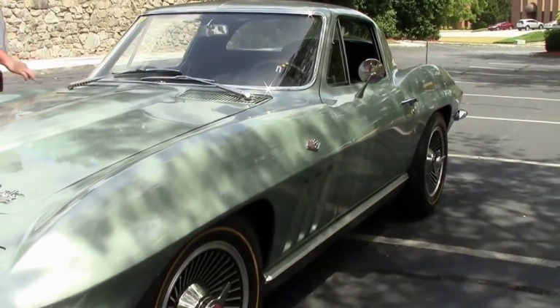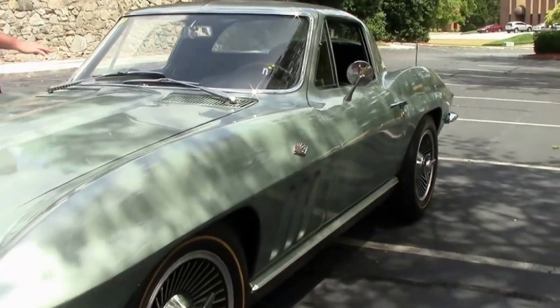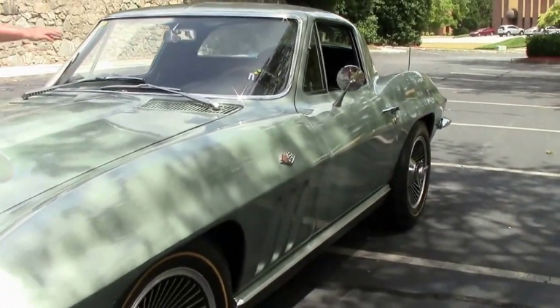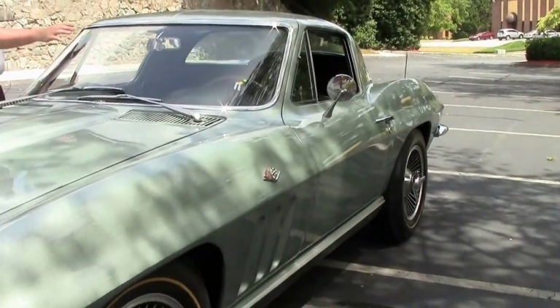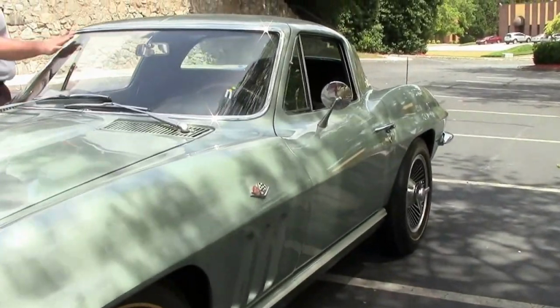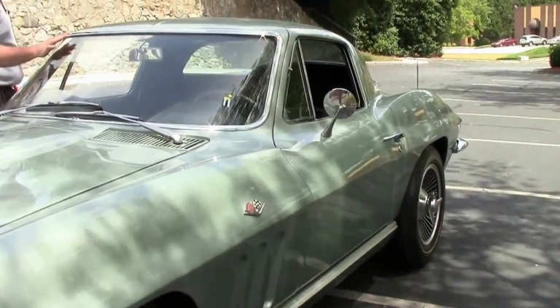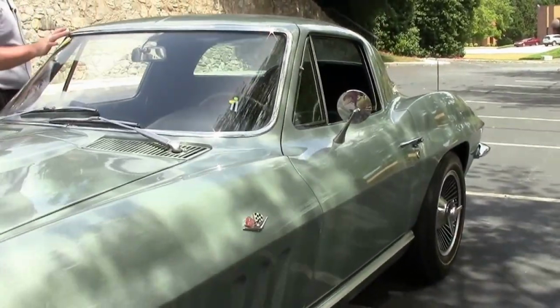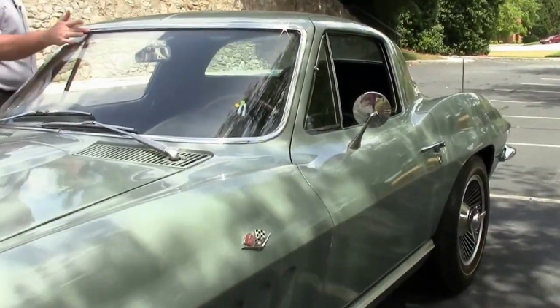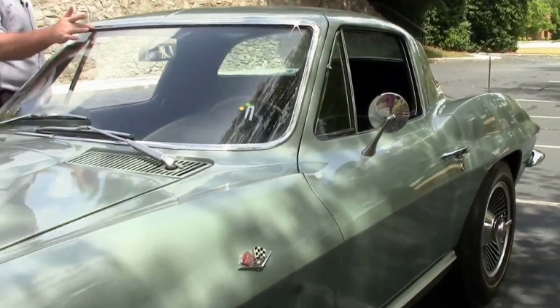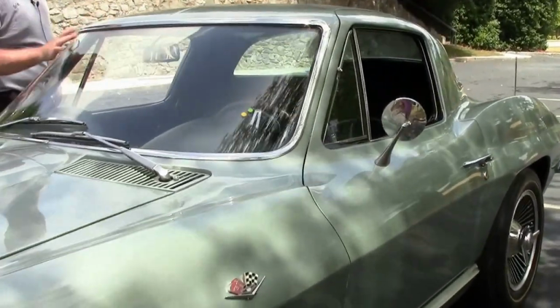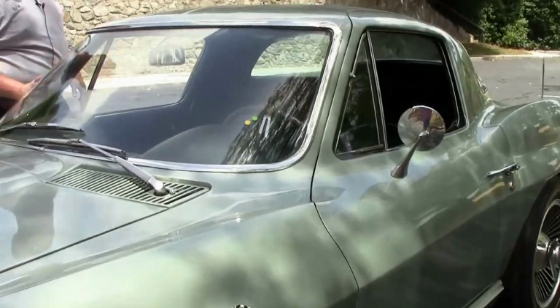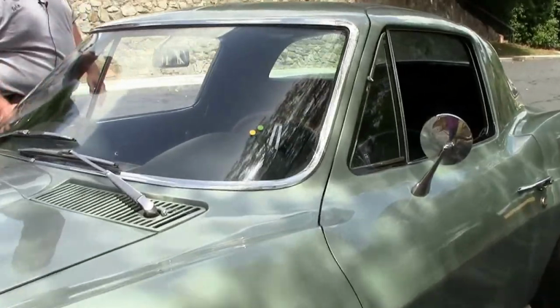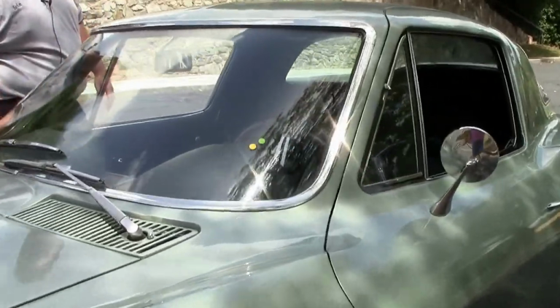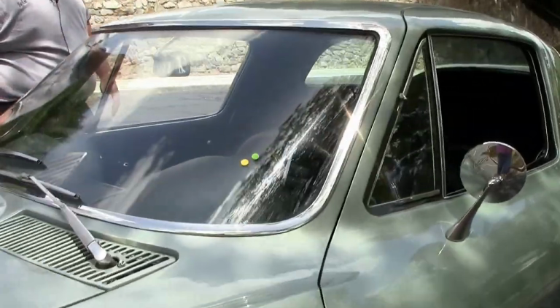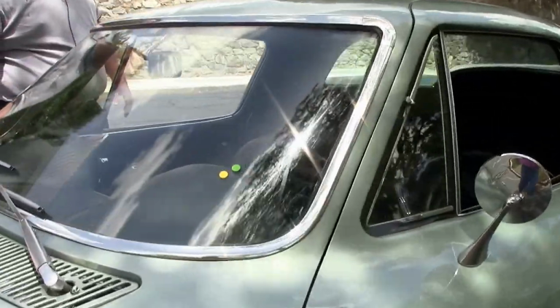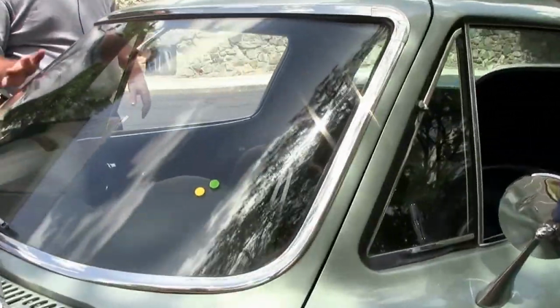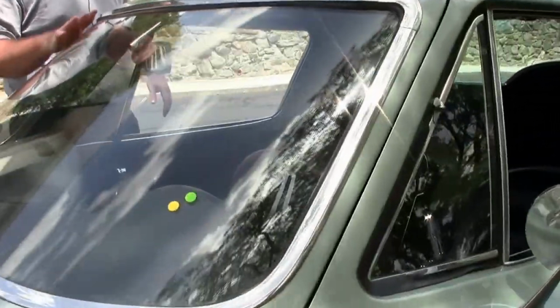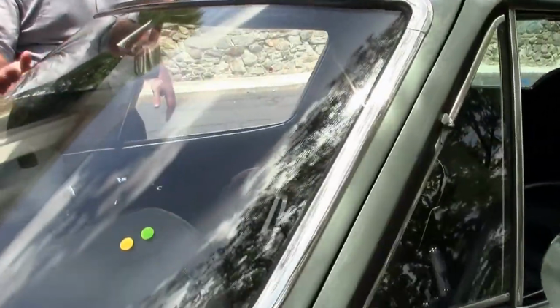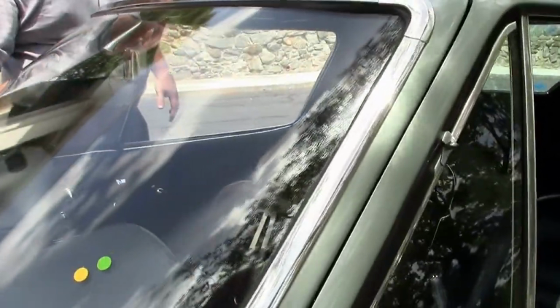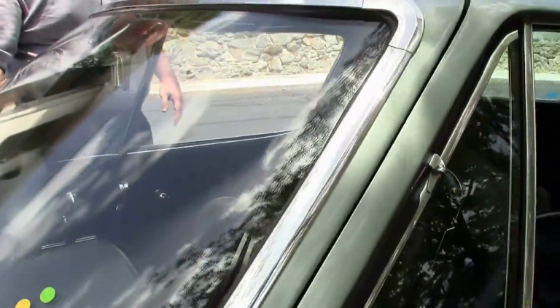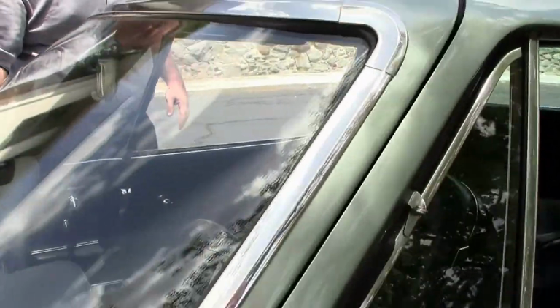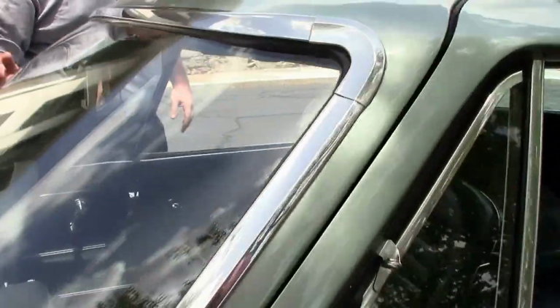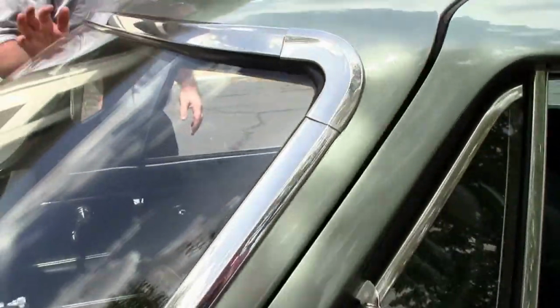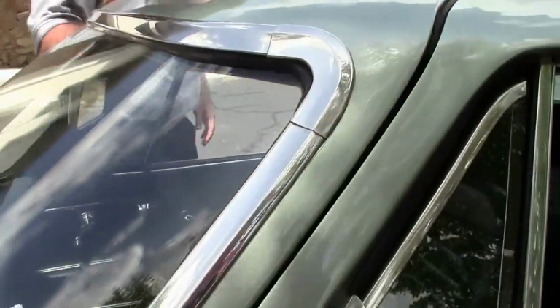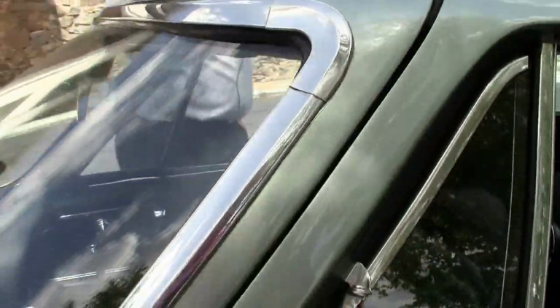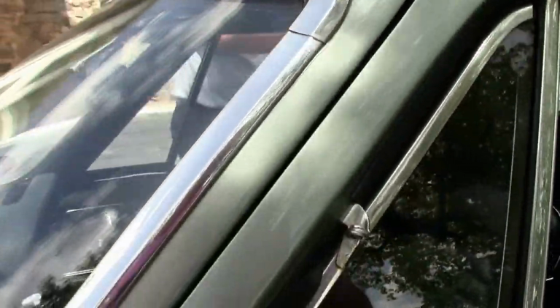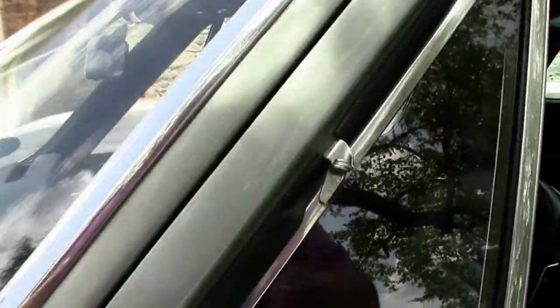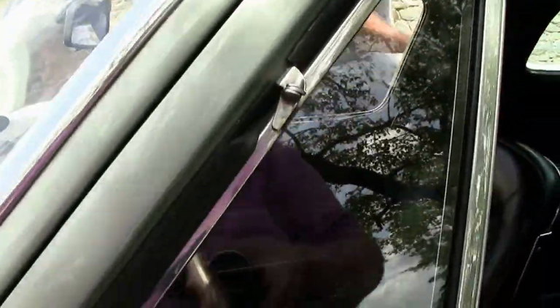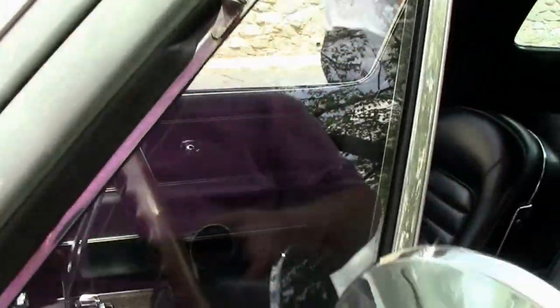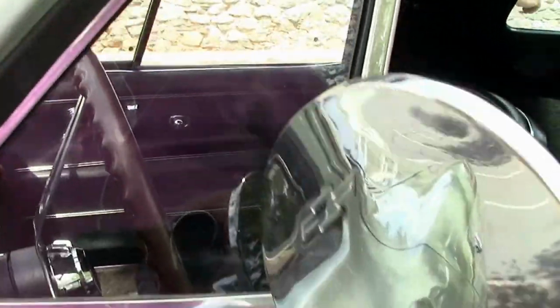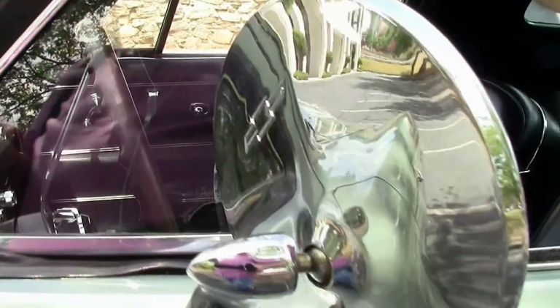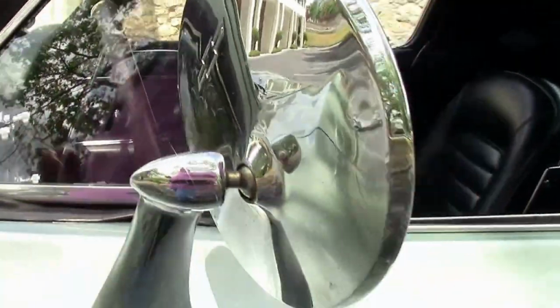Beautiful glass in the front, as well as our bright work around the edge, free of any rock chips or issues. Our door fit is excellent on the car.